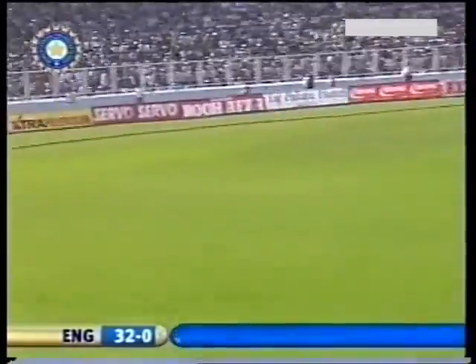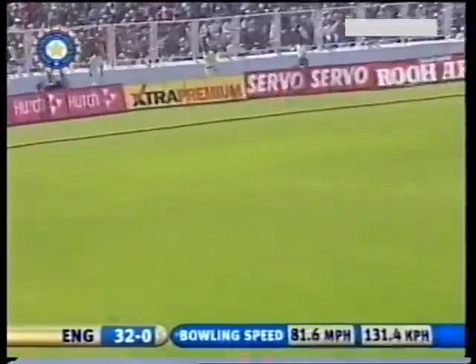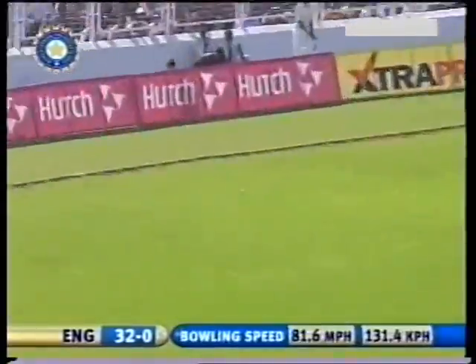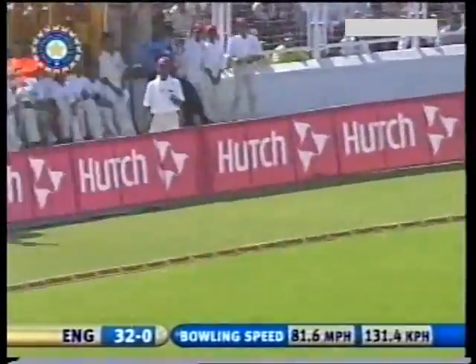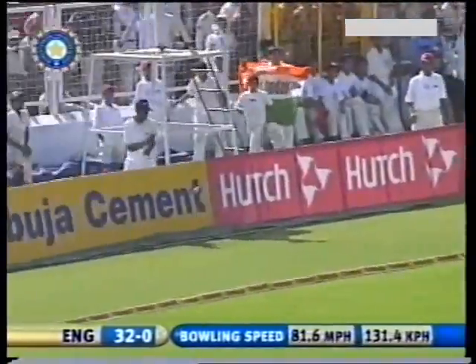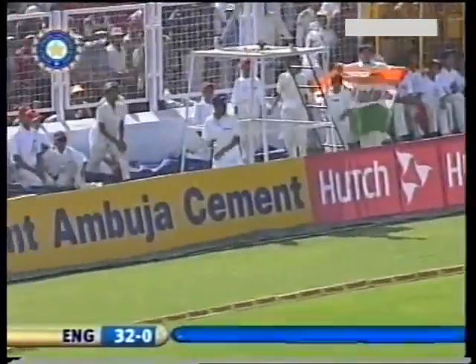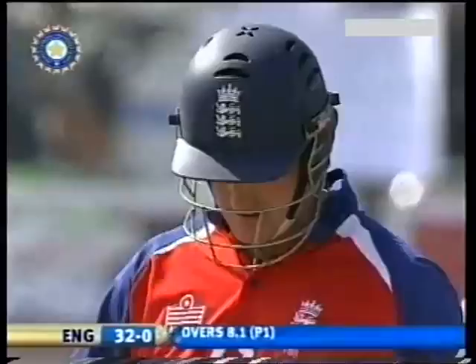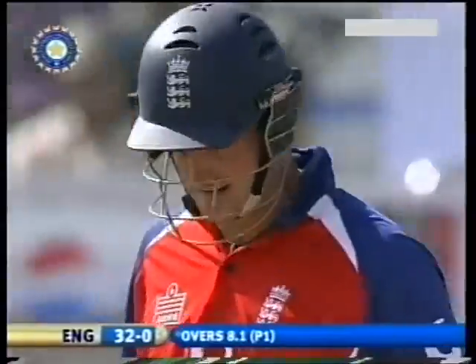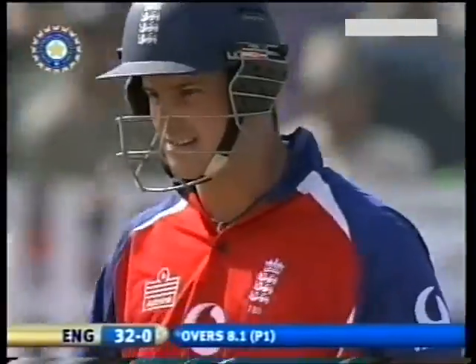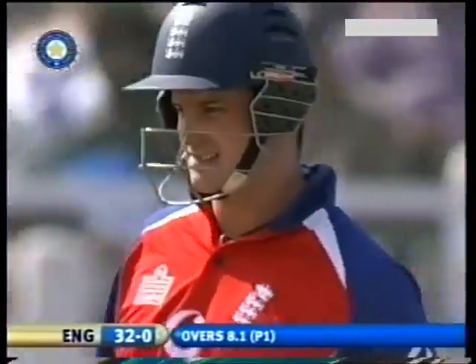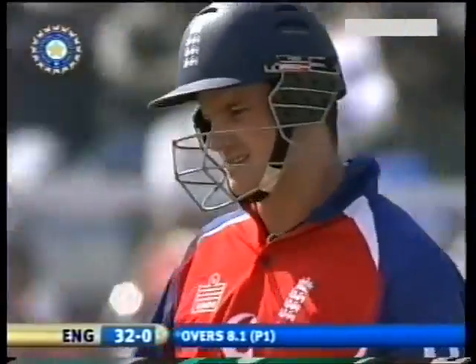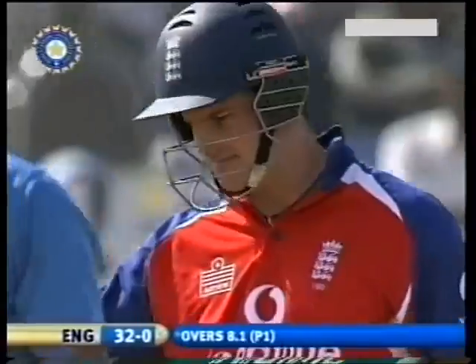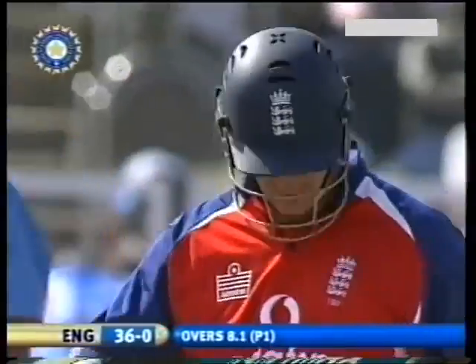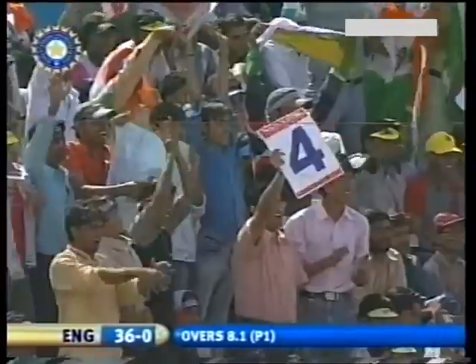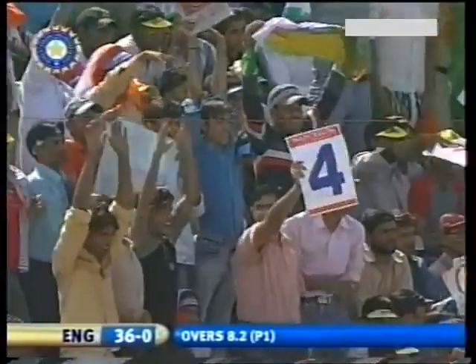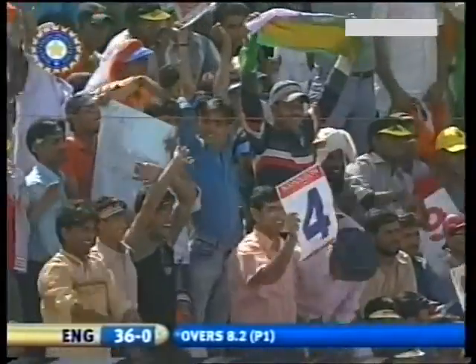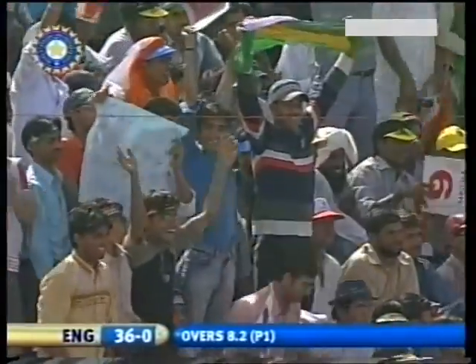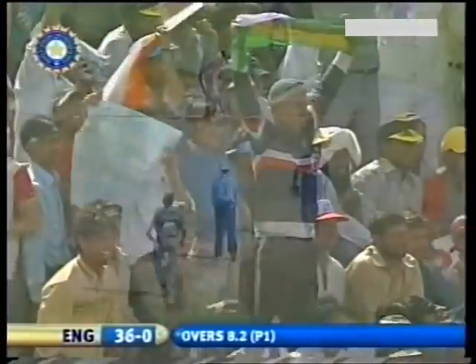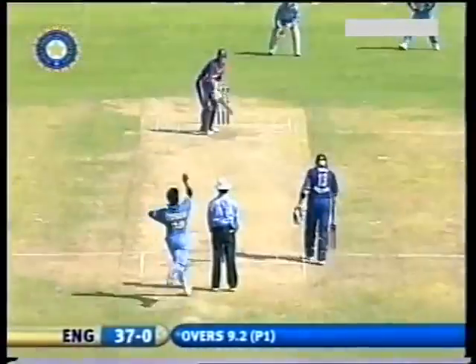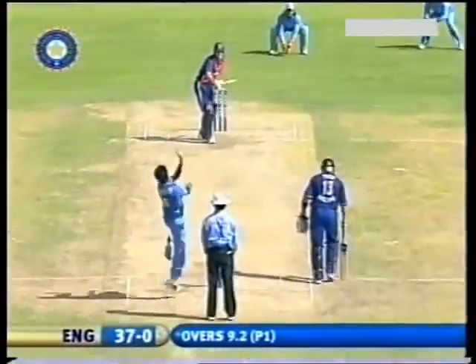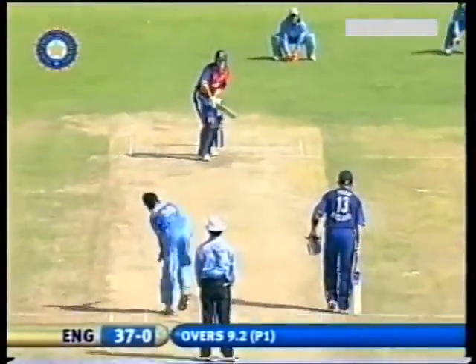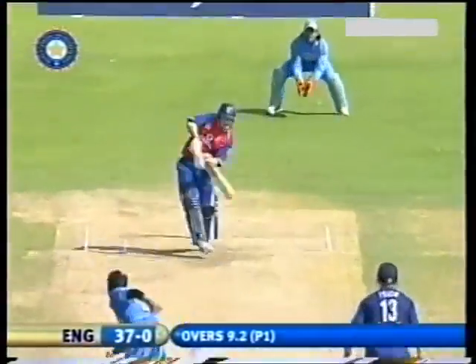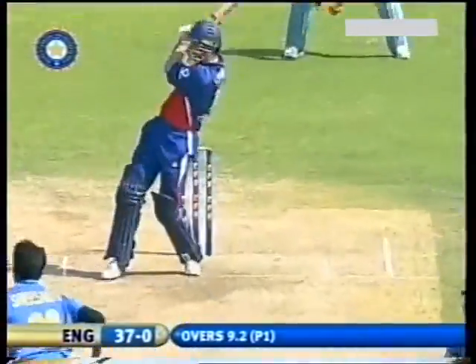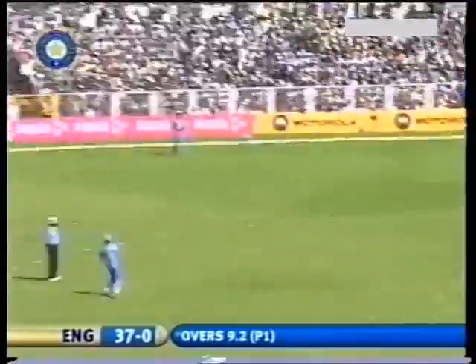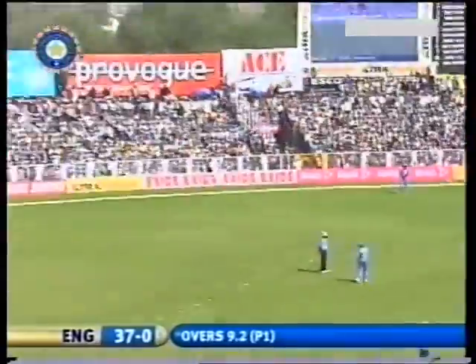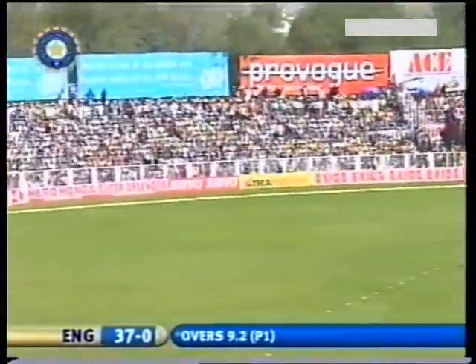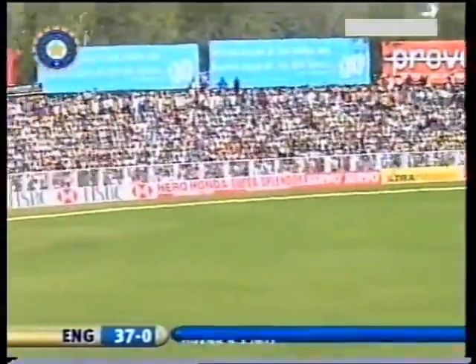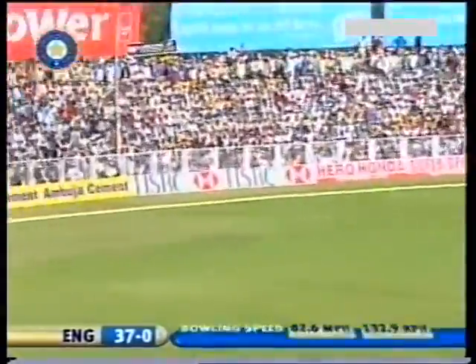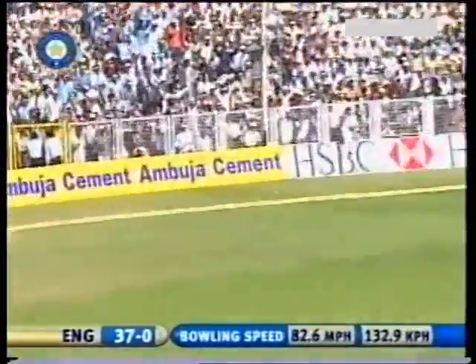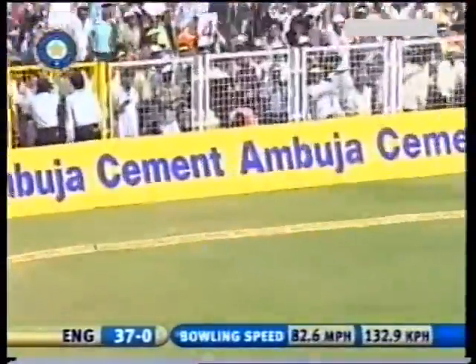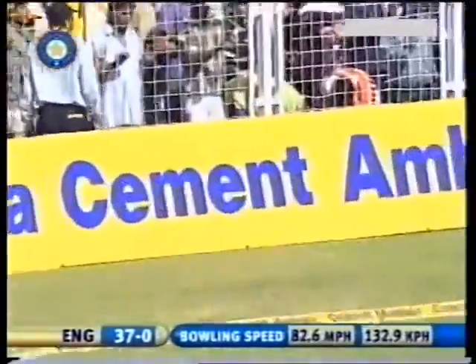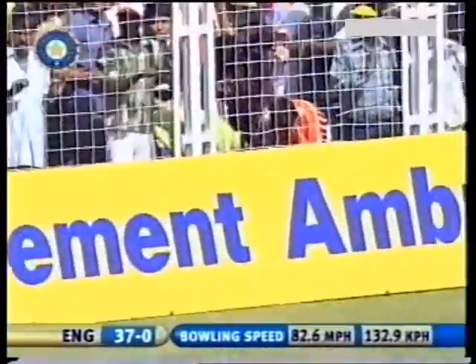Magnificent. As I said, you drop it short and you'll be punished. One bounce, two bounce, and over the barrier.